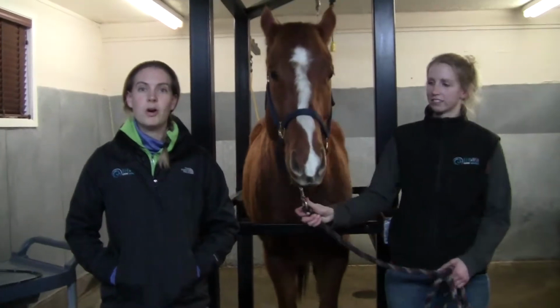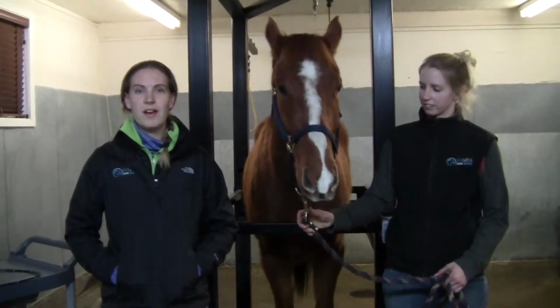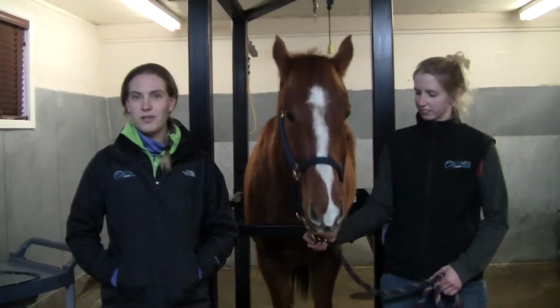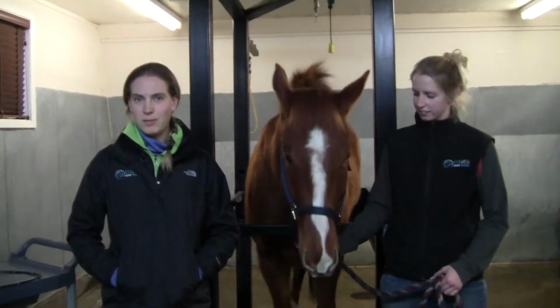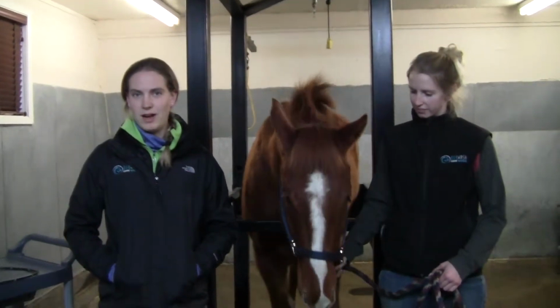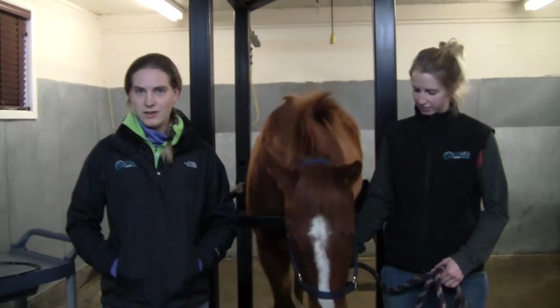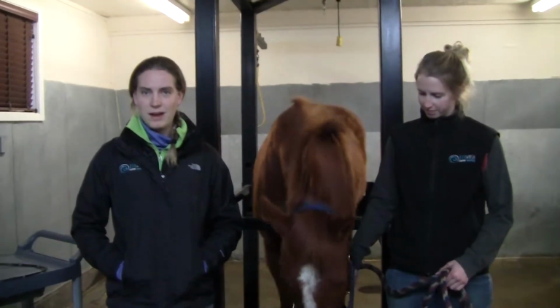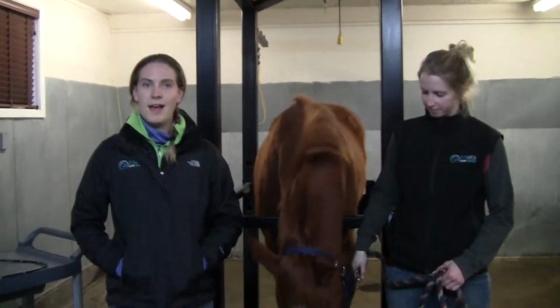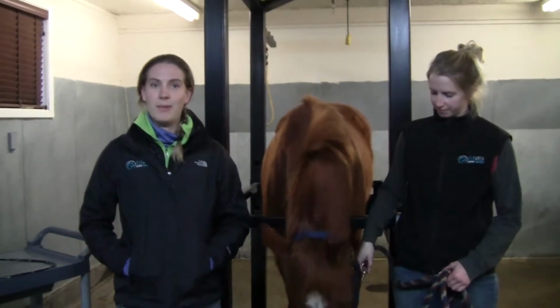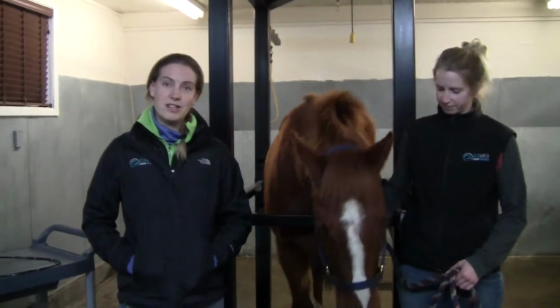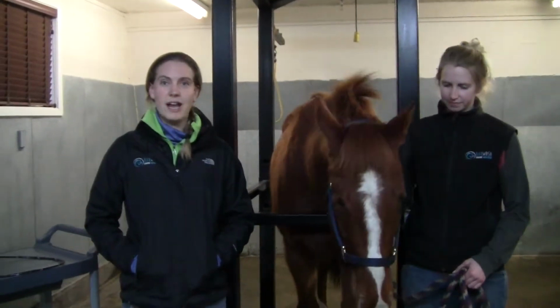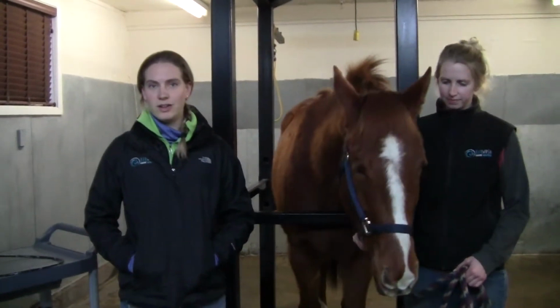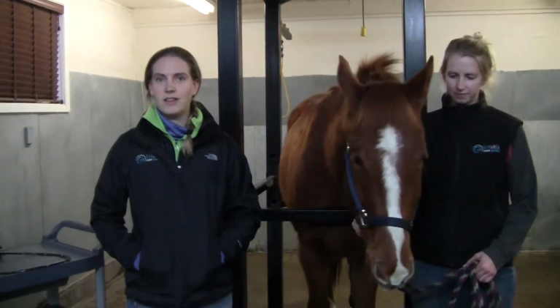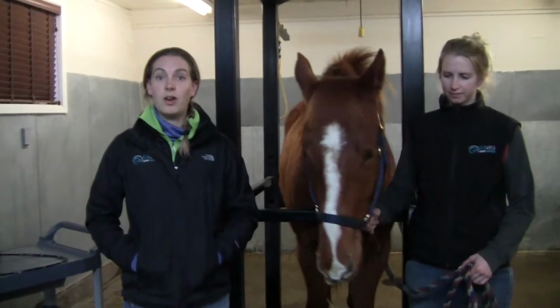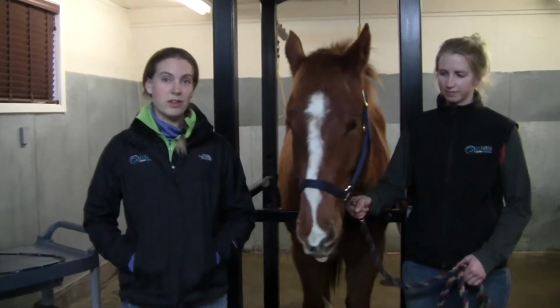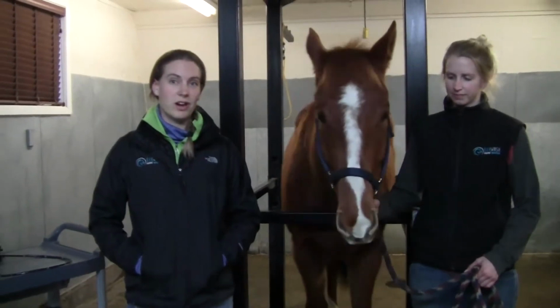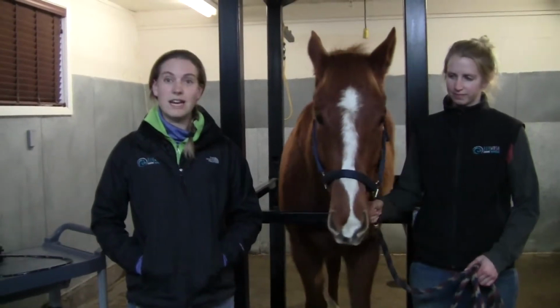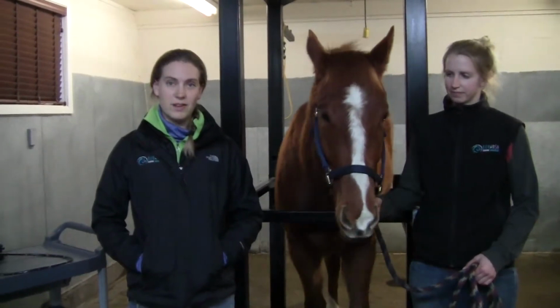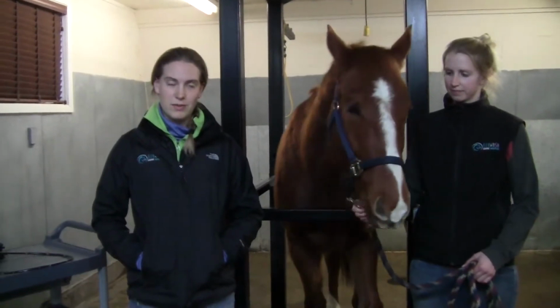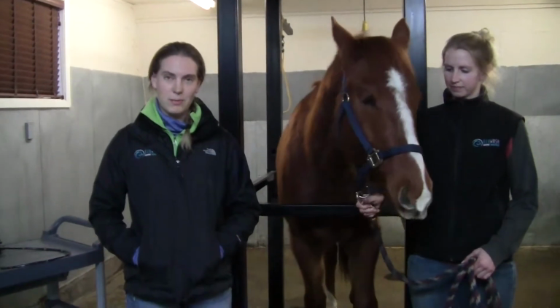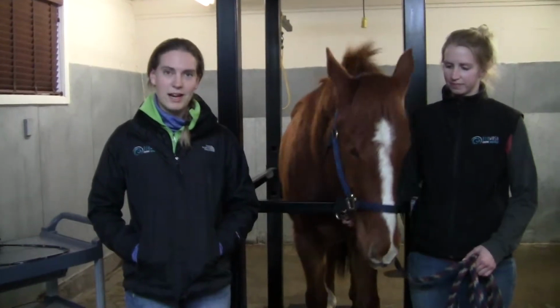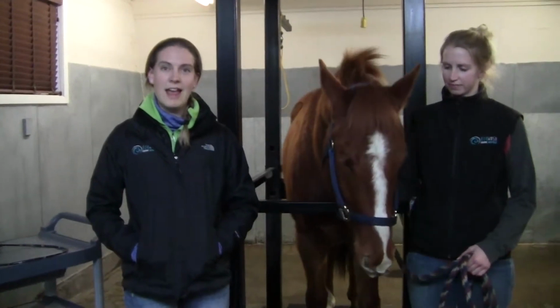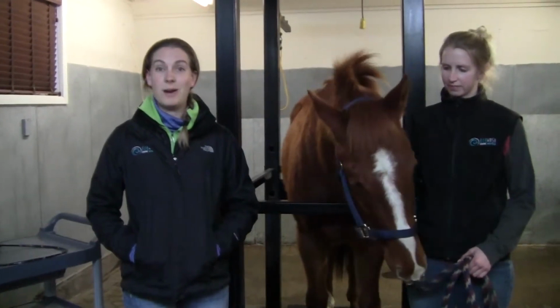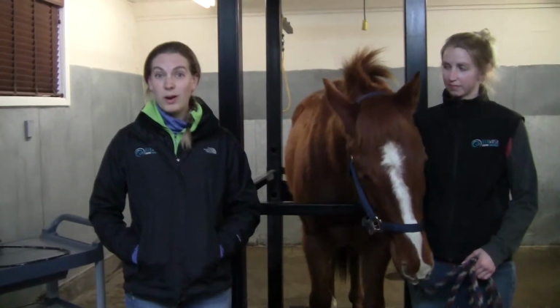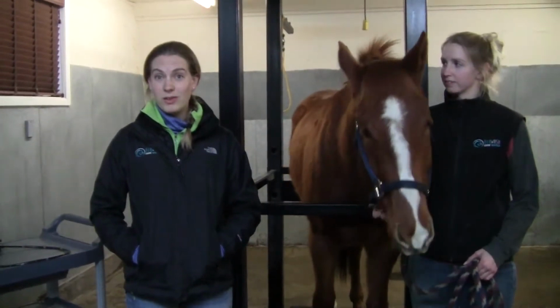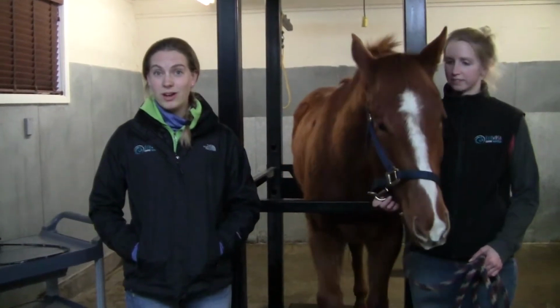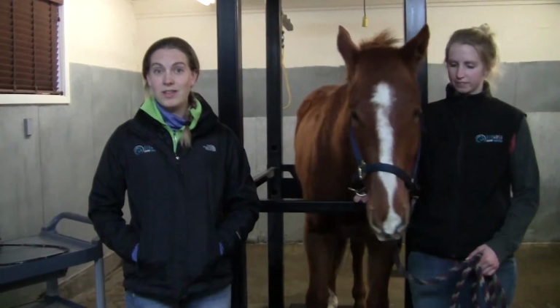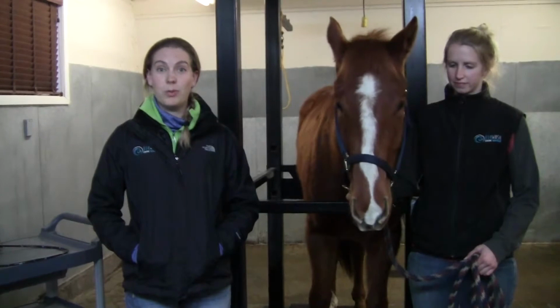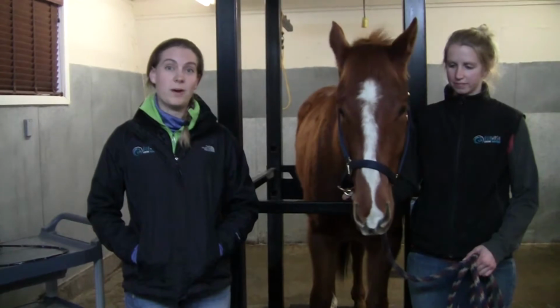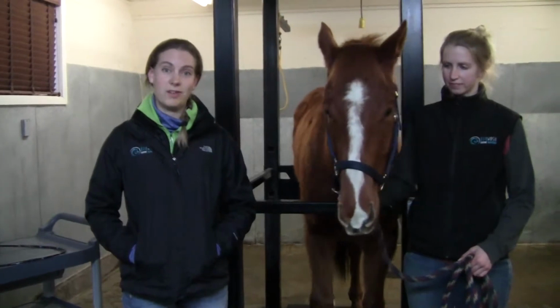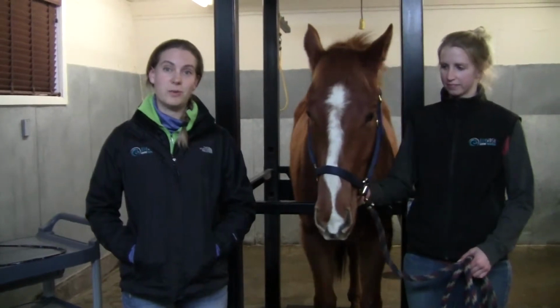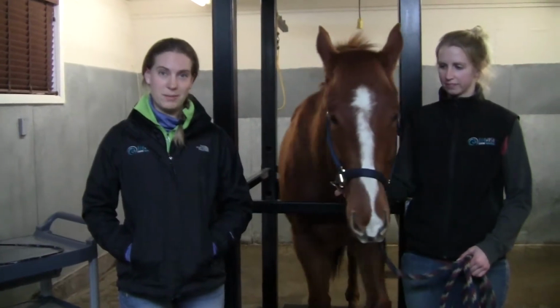Horses have two different types of lining in their stomach — glandular and non-glandular — and ulcers can occur in either of these types of stomach lining. Depending on where the ulcer occurs, it will respond differently to our treatment.